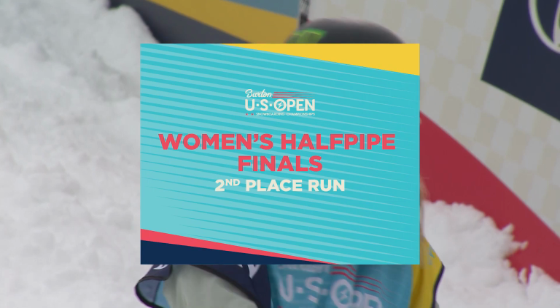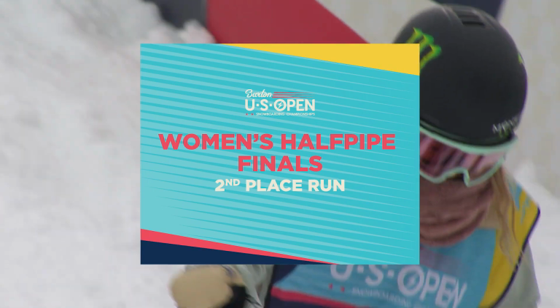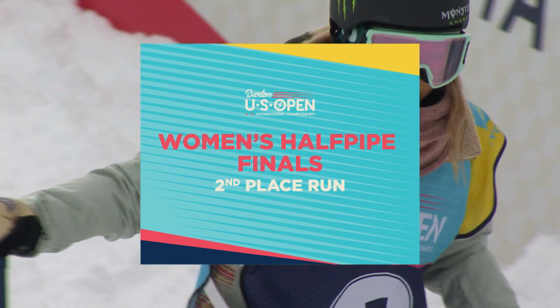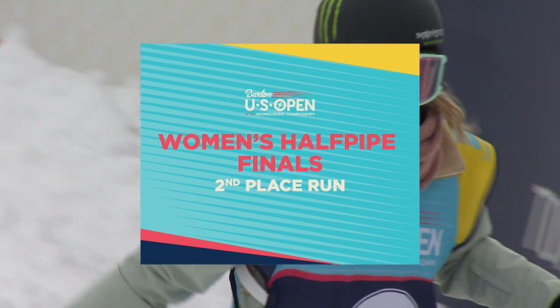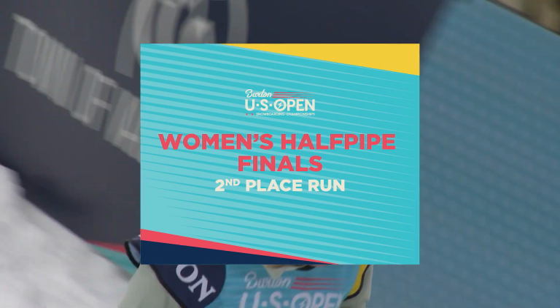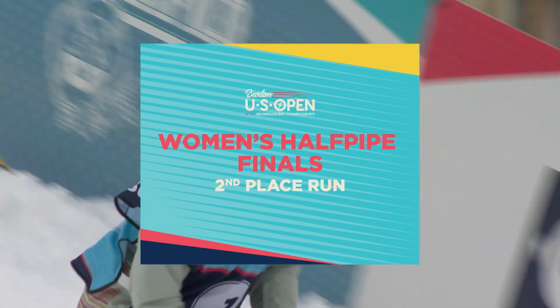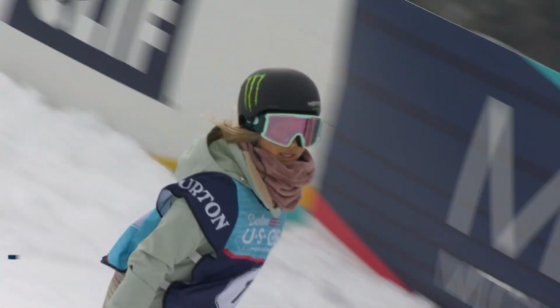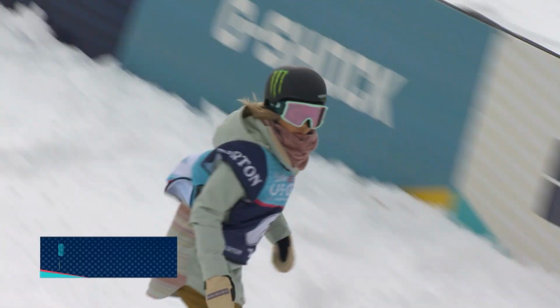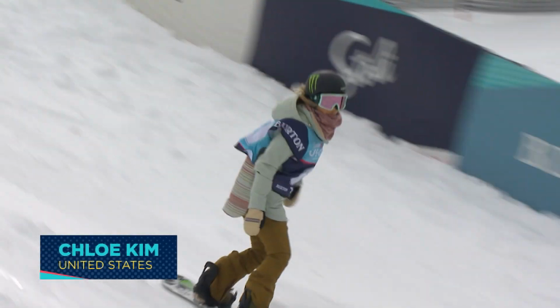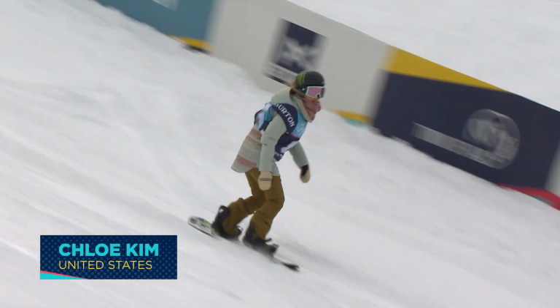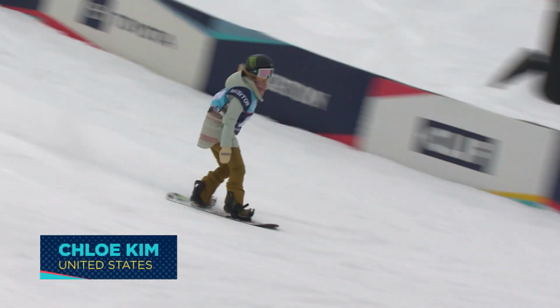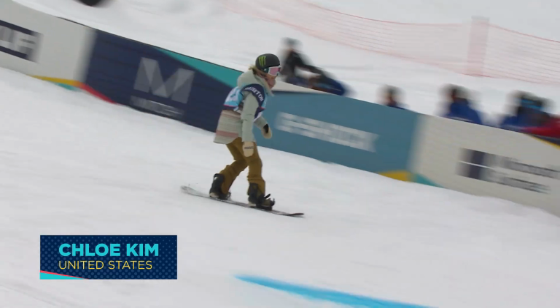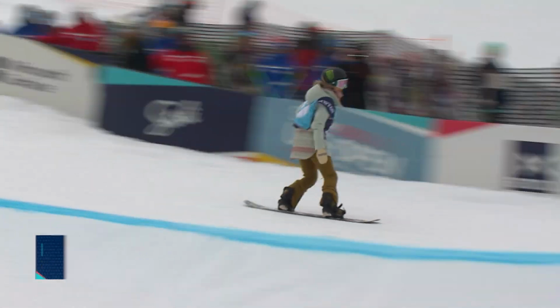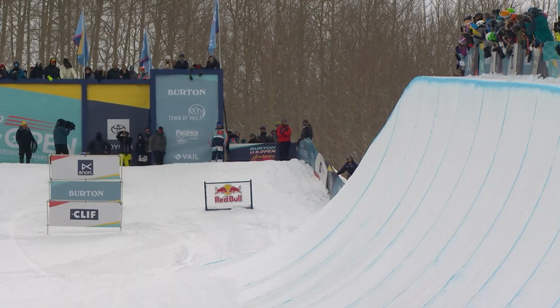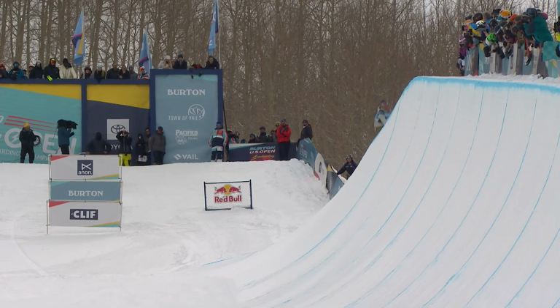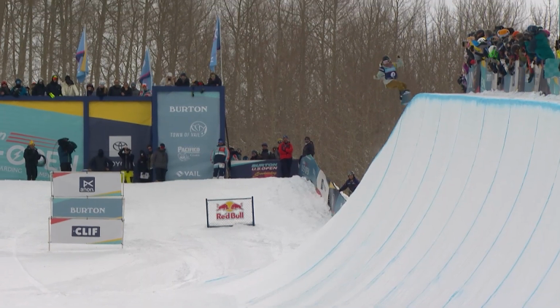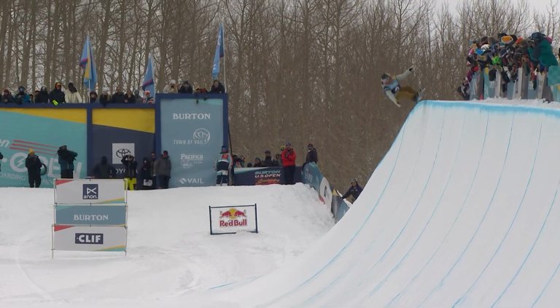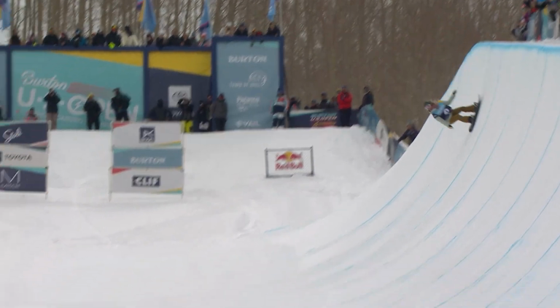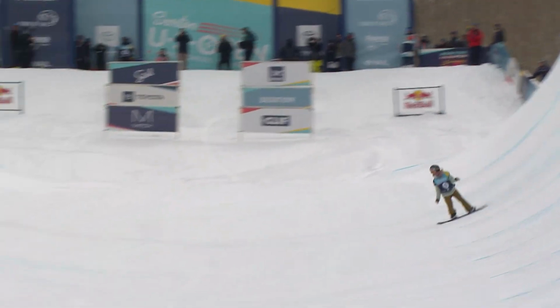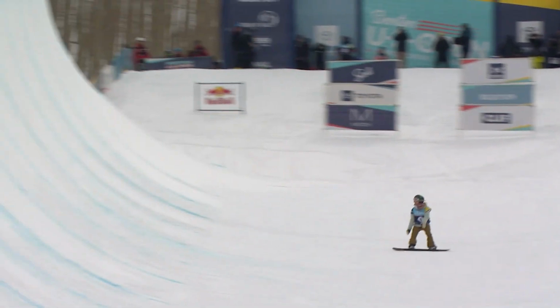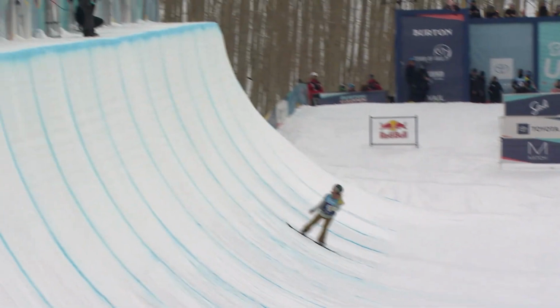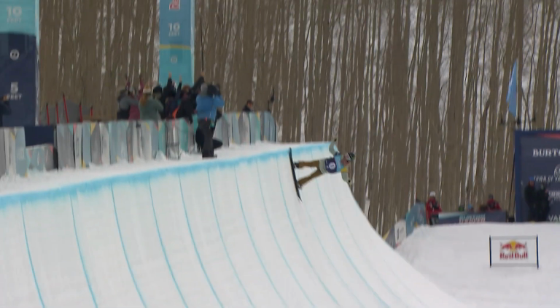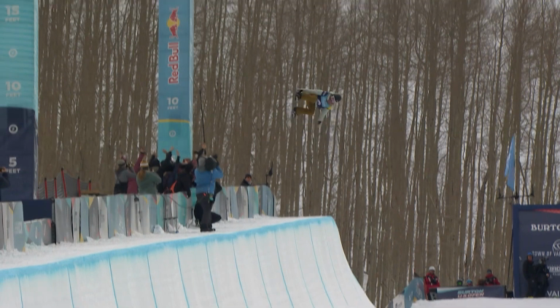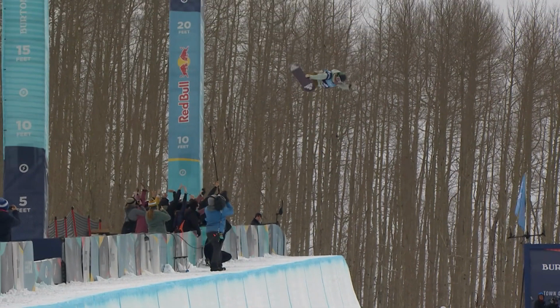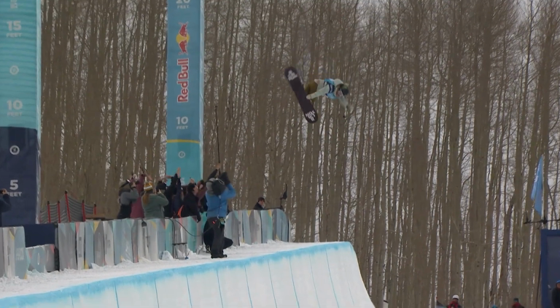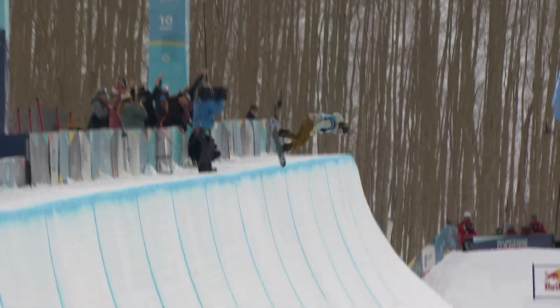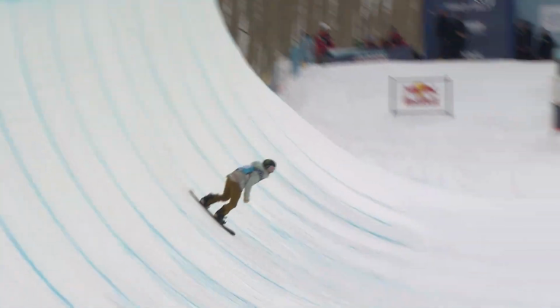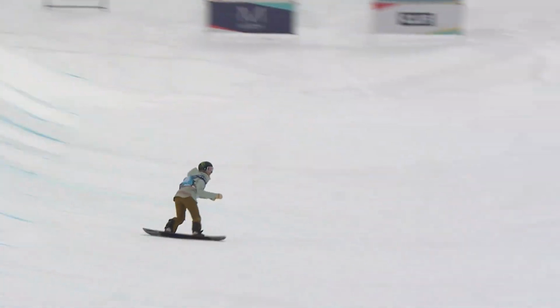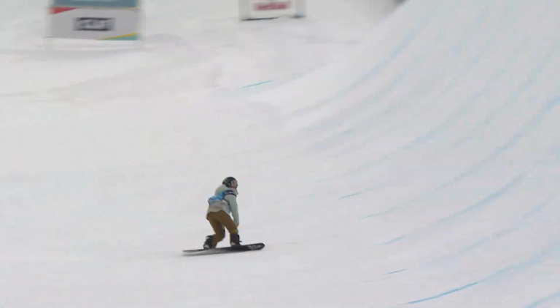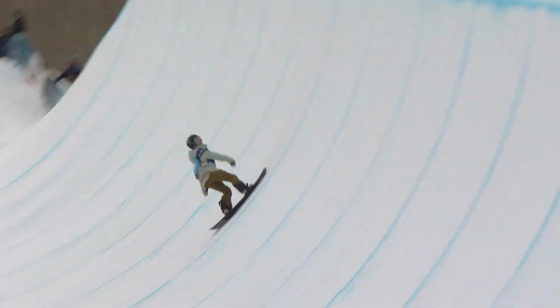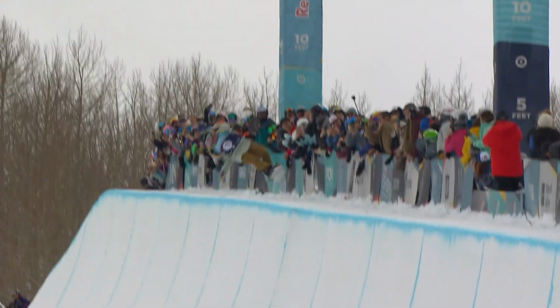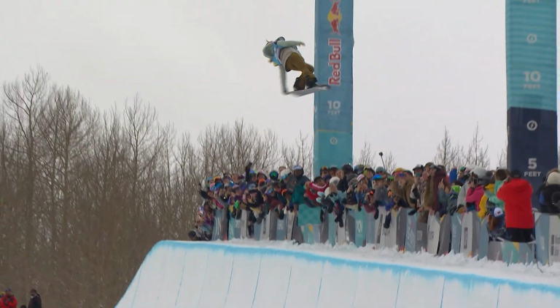What she's going to have to do right now if she wants to win her fourth Burton U.S. Open. Here it is — third and final attempt for the four-peat. Oh my goodness, over 15 feet out on that Method Air.